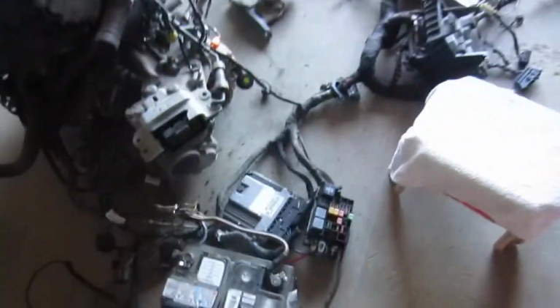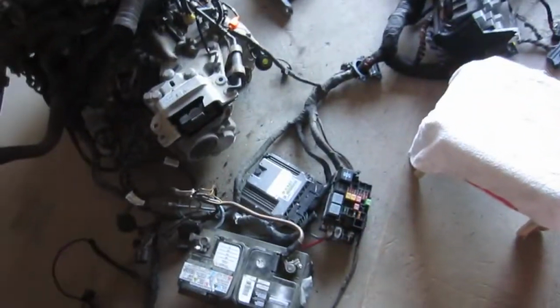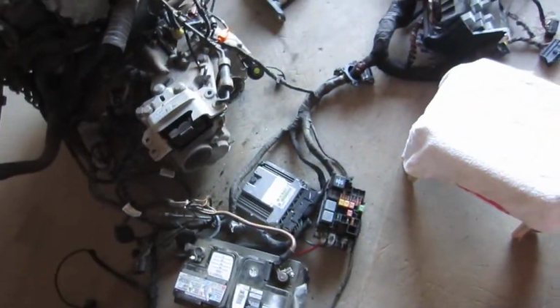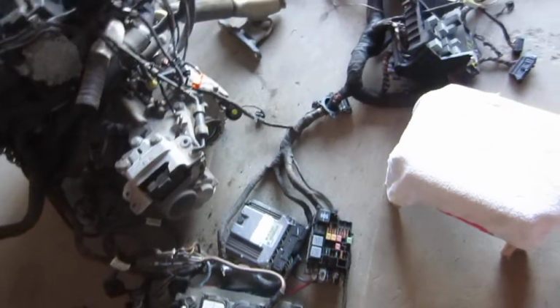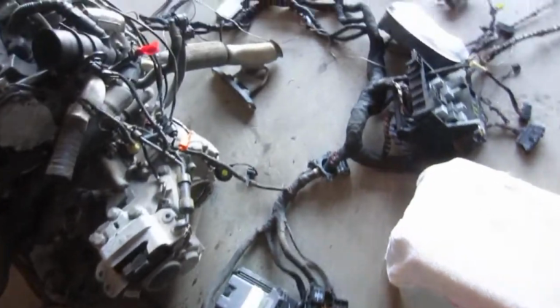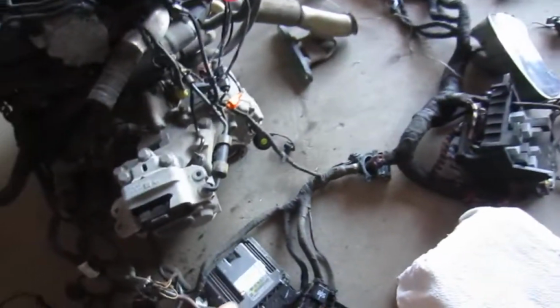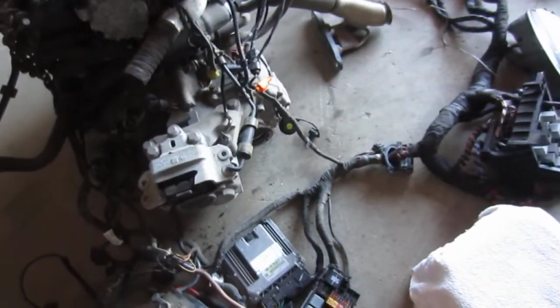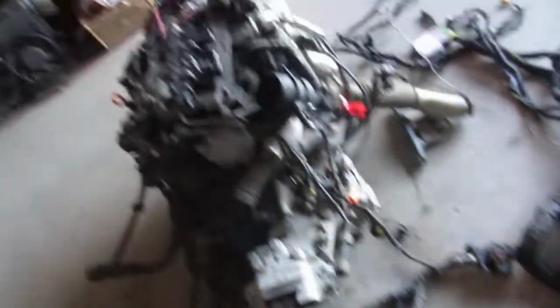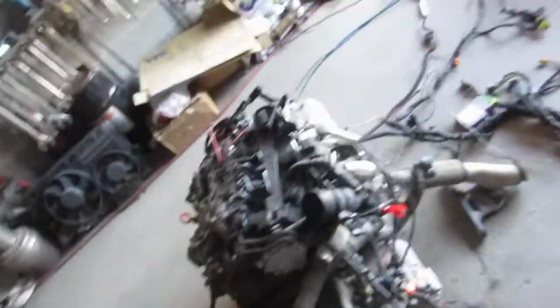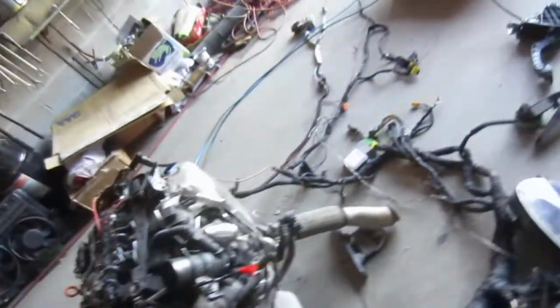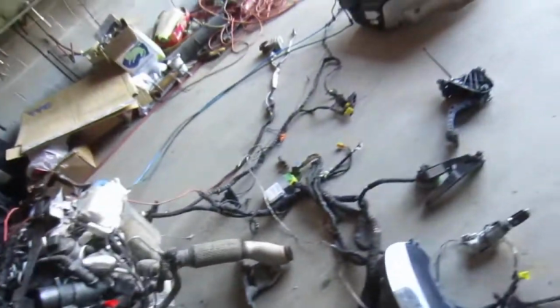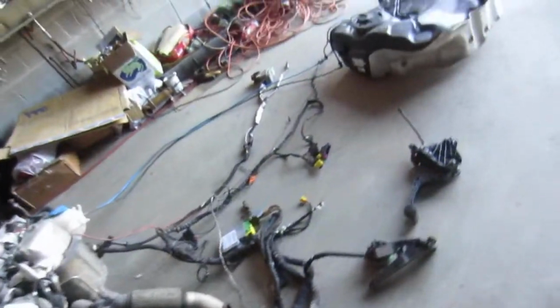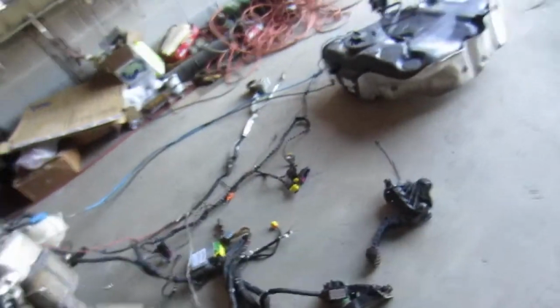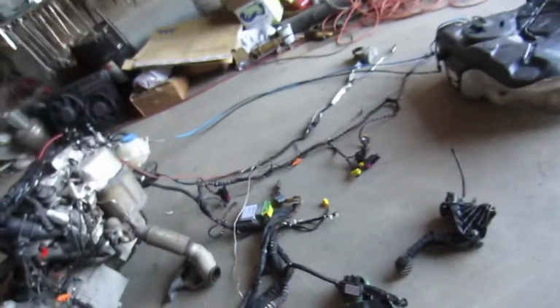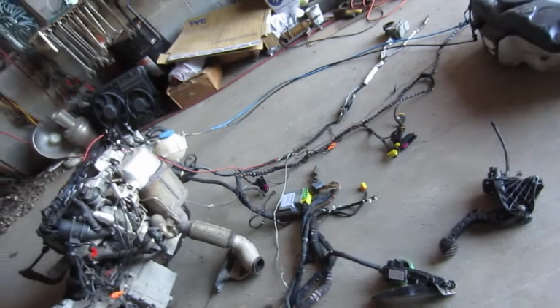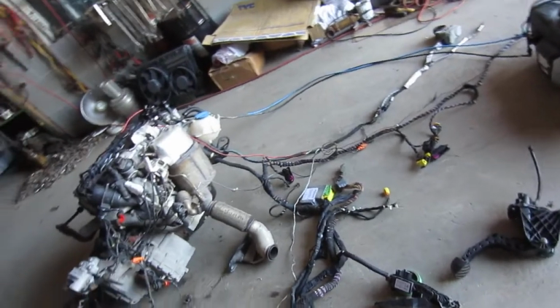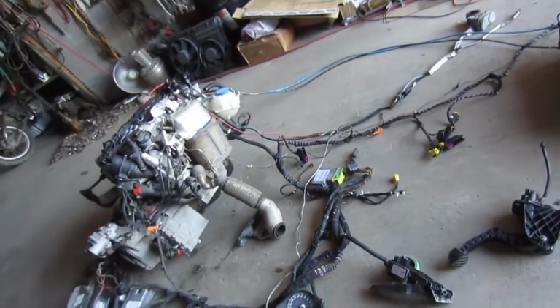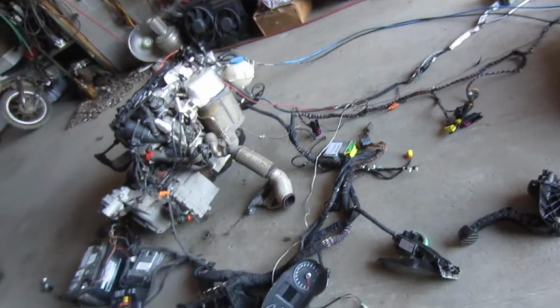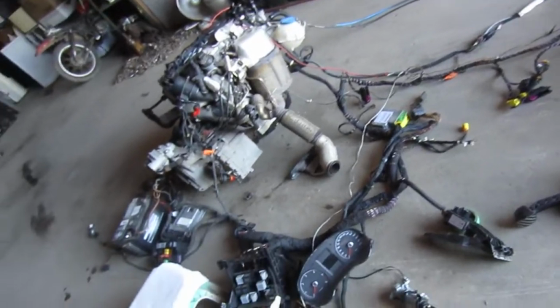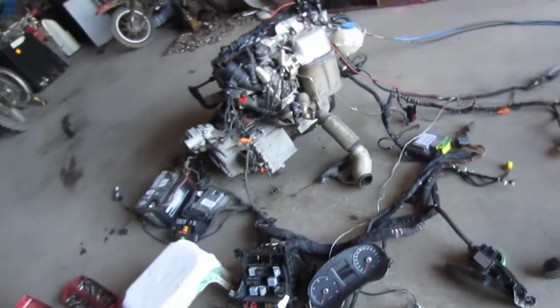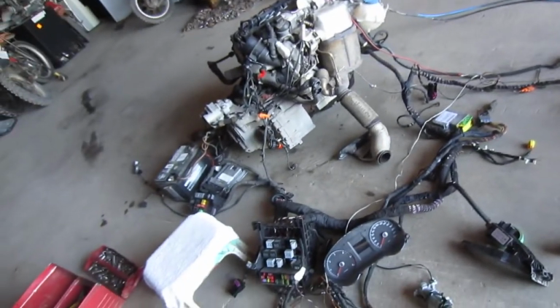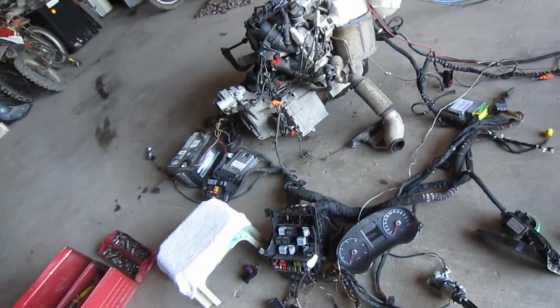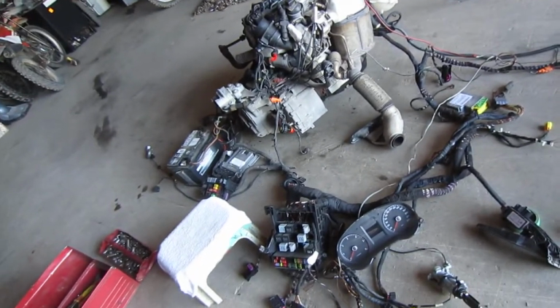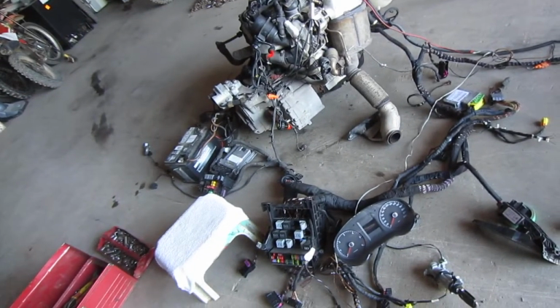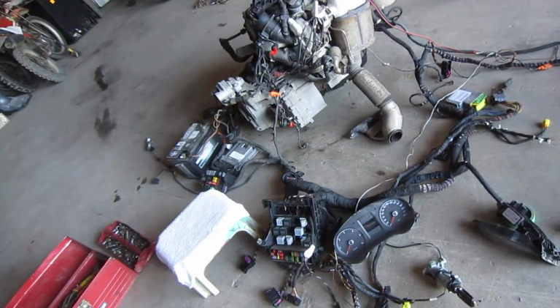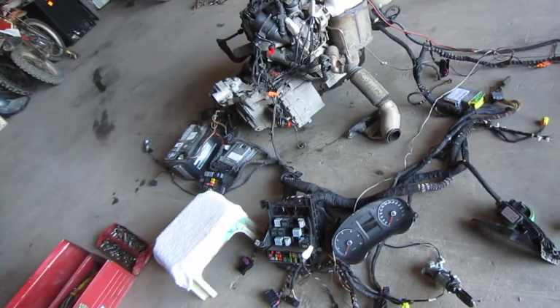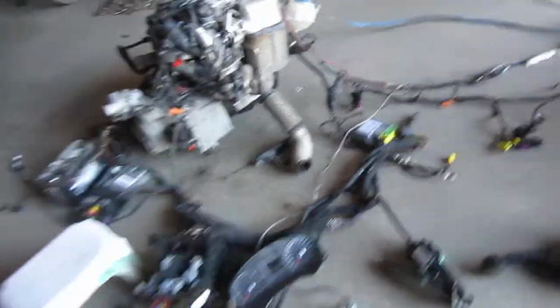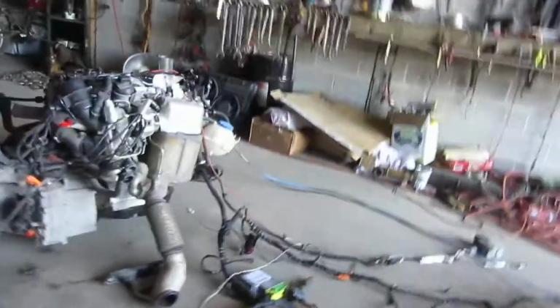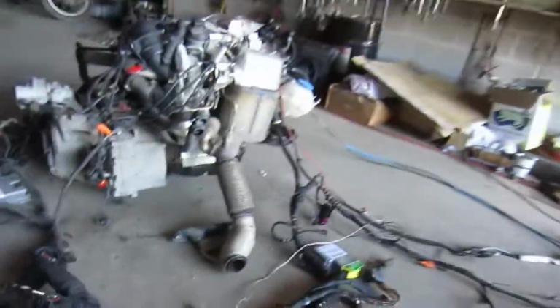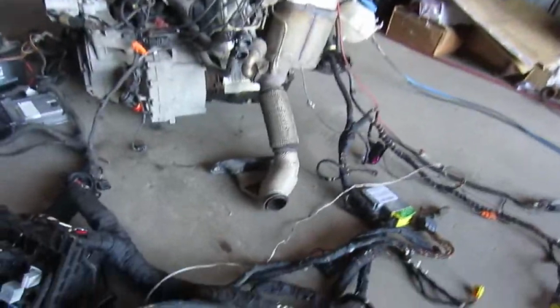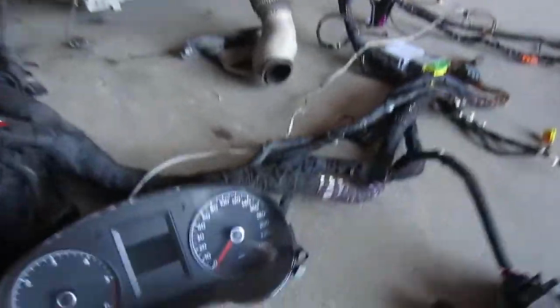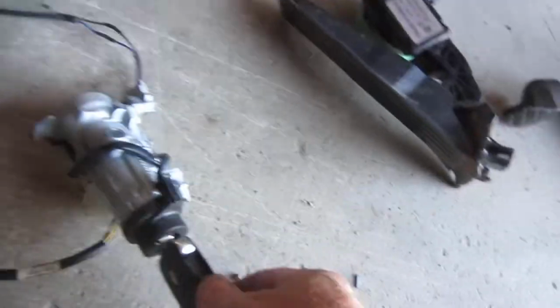Battery's hooked up — same one that came with the car. ECU, everything's hooked up as factory, except the only wires I snipped are the ones that went to the roof for the sunroof and the ceiling lights.